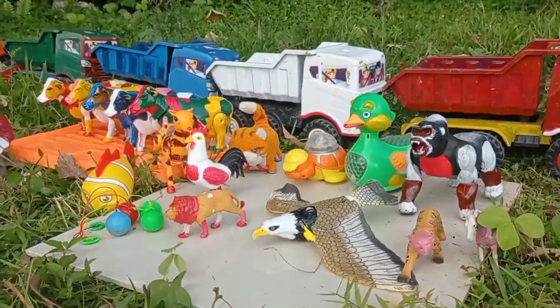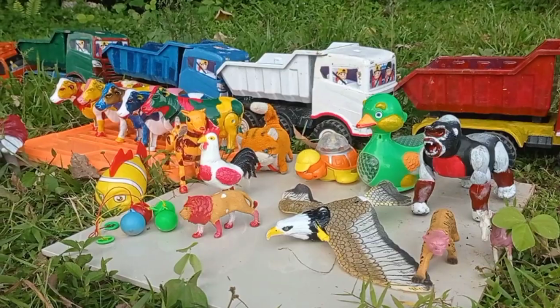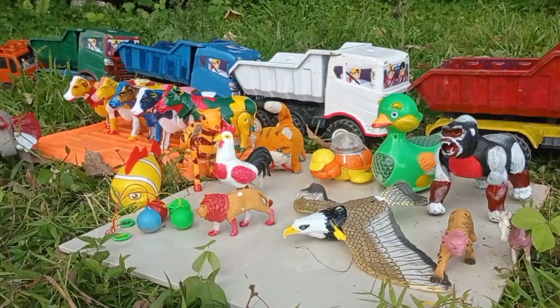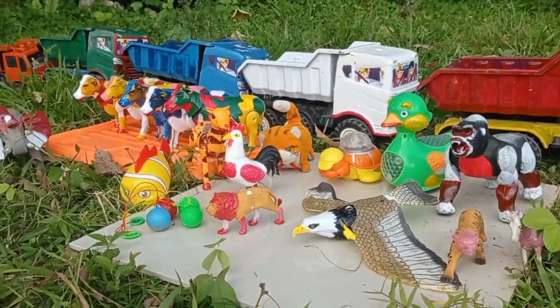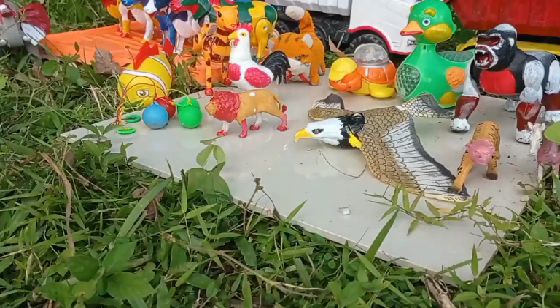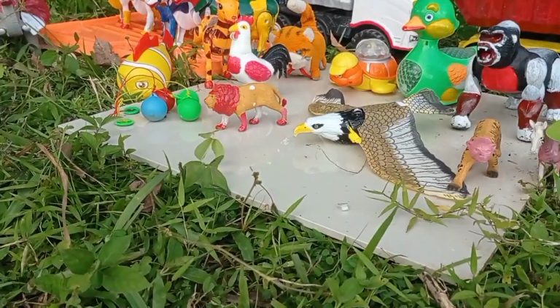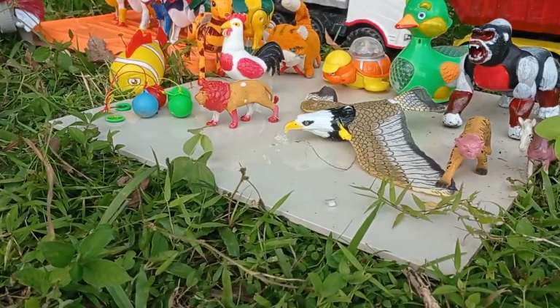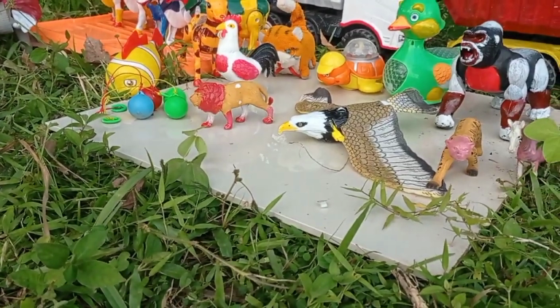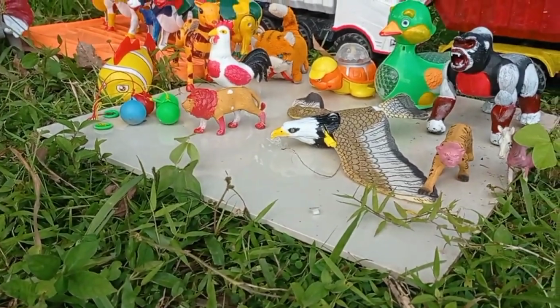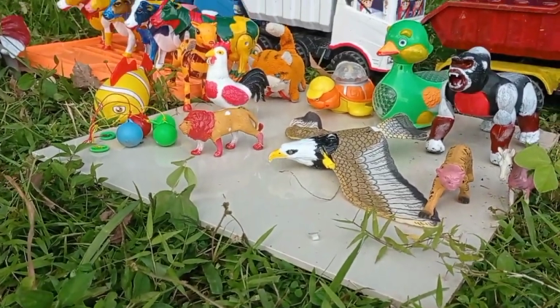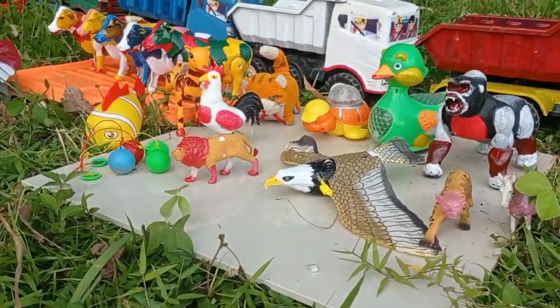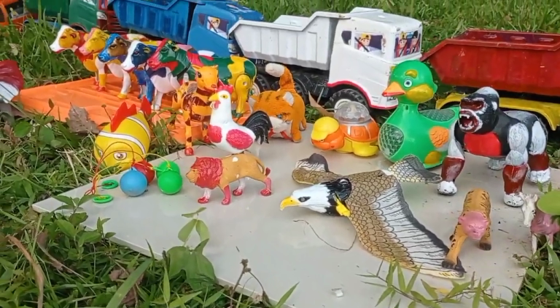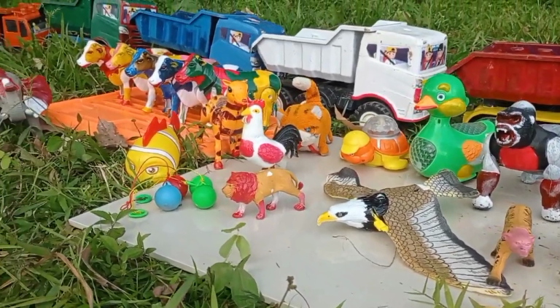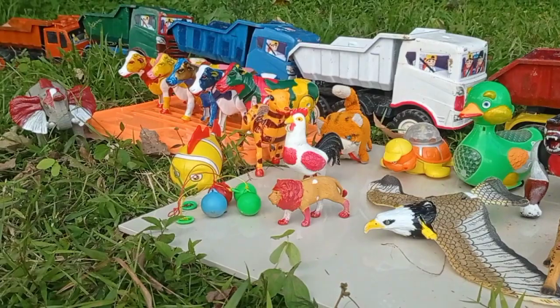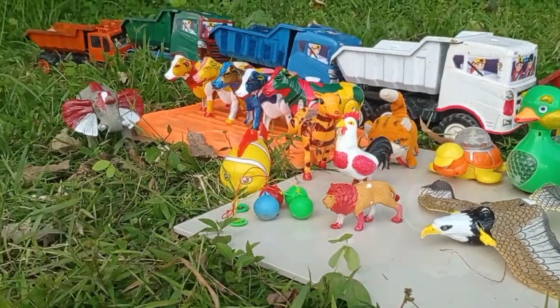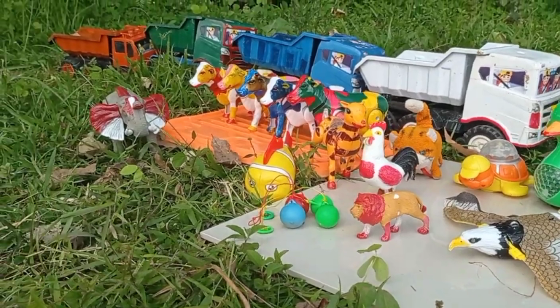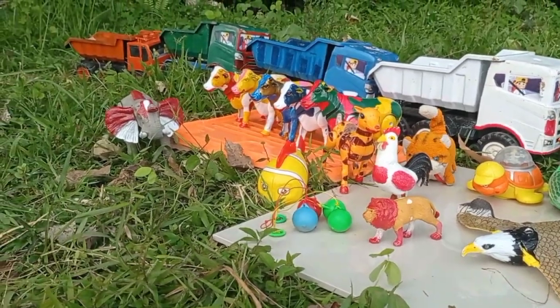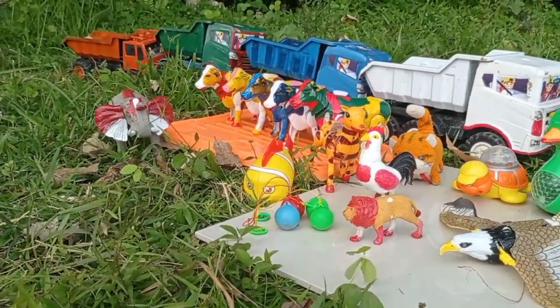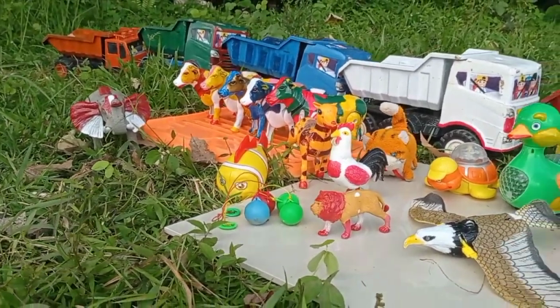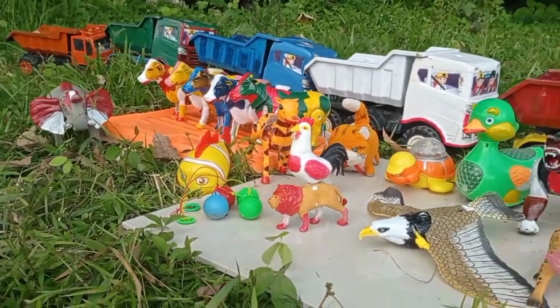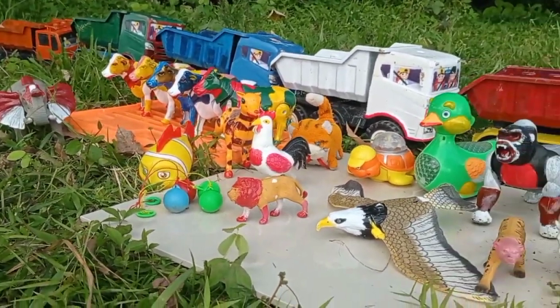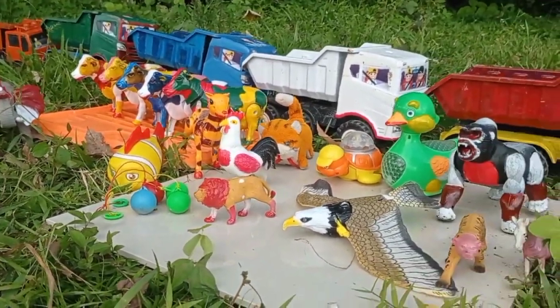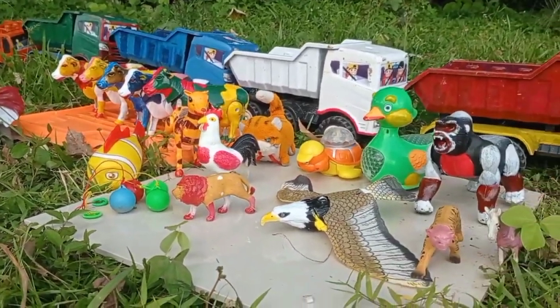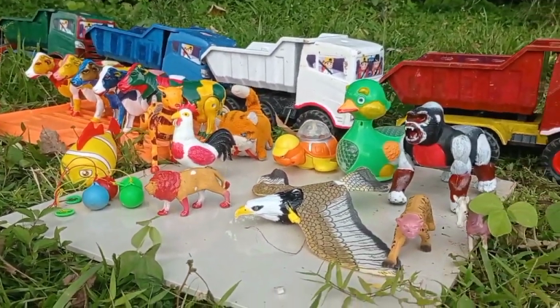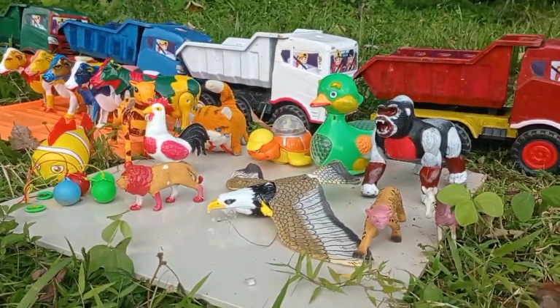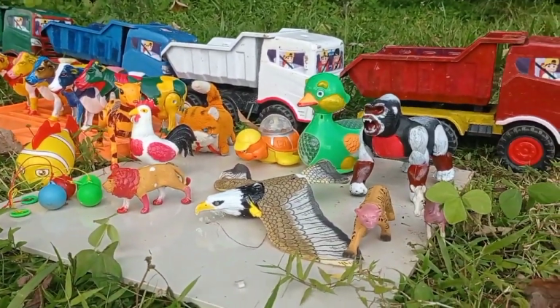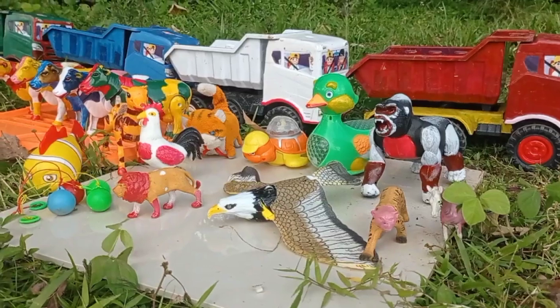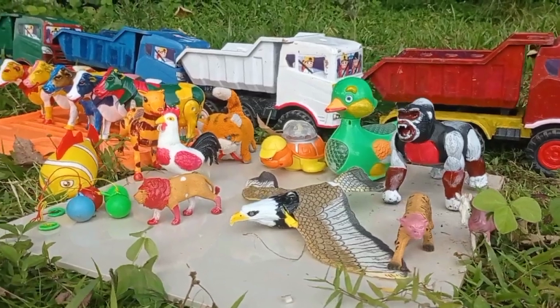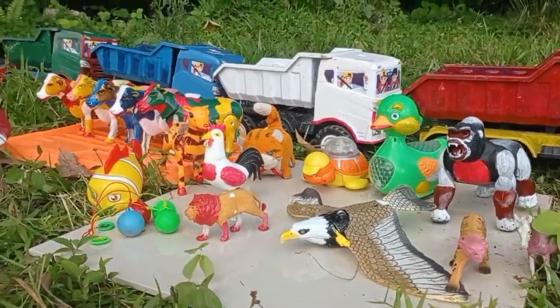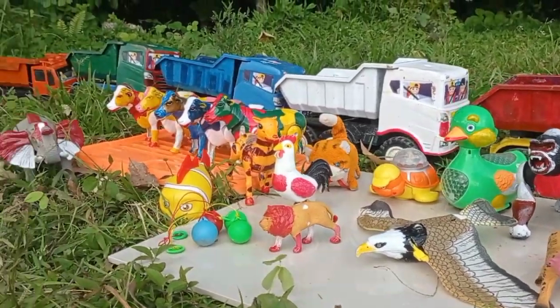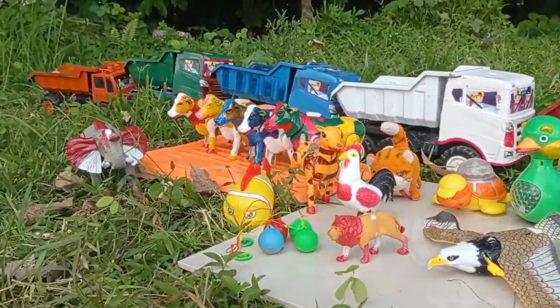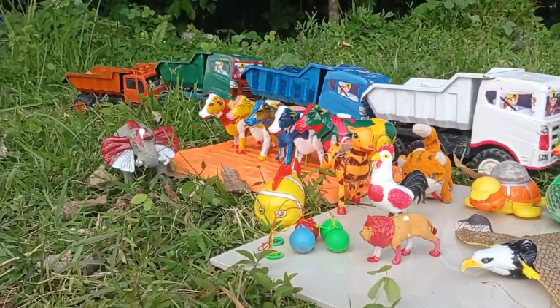Wow, lihat teman! Di sini banyak sekali mainan, teman. Wow, ada yang berwarna-warni, teman. Ada hewan luas dan hewan lucu, teman. Wow, keren!